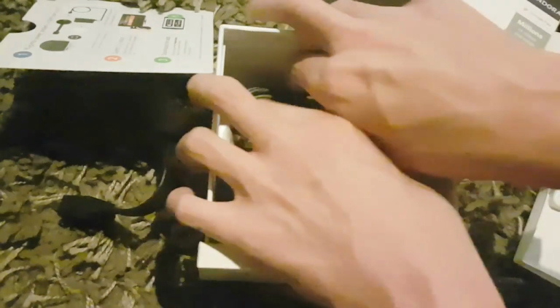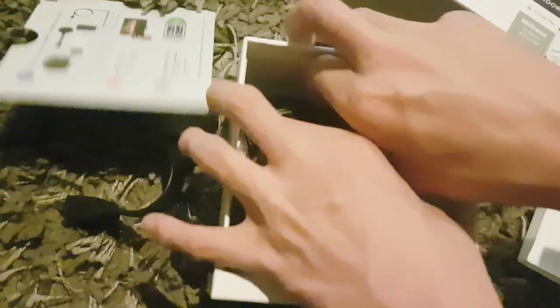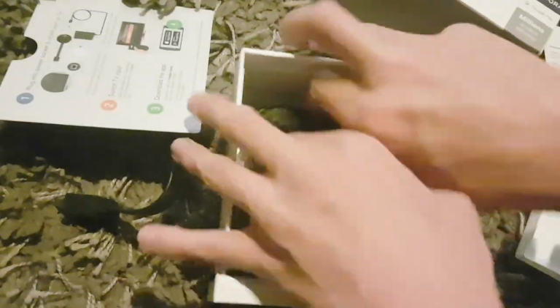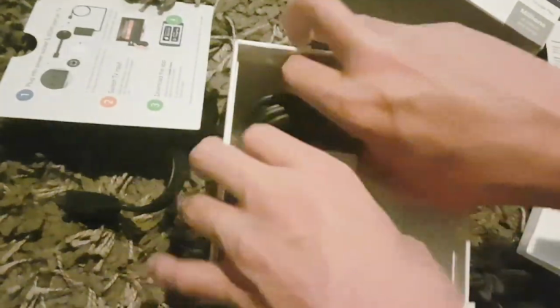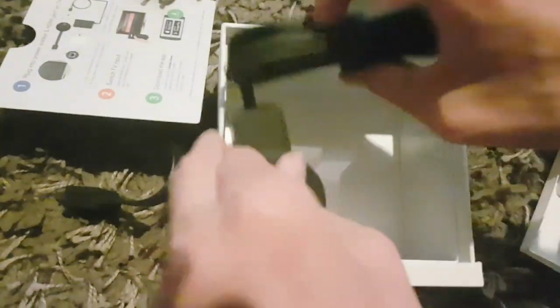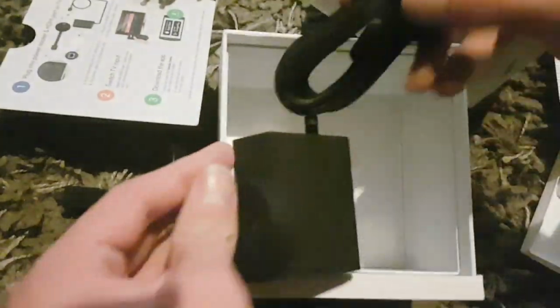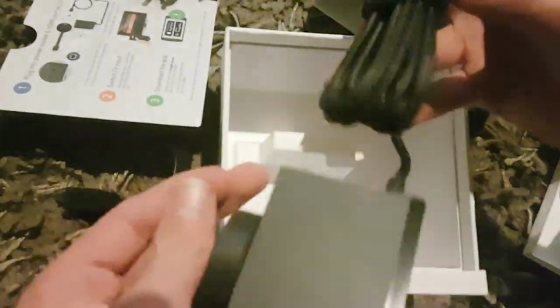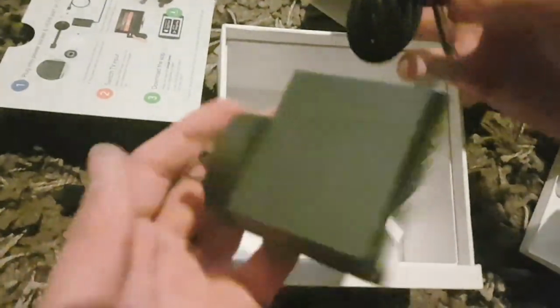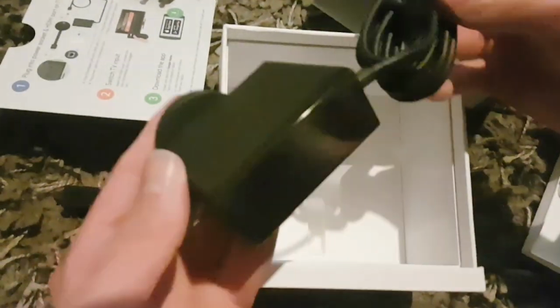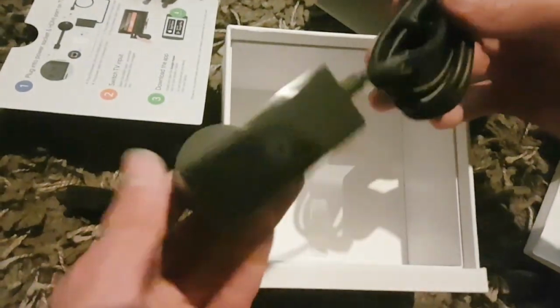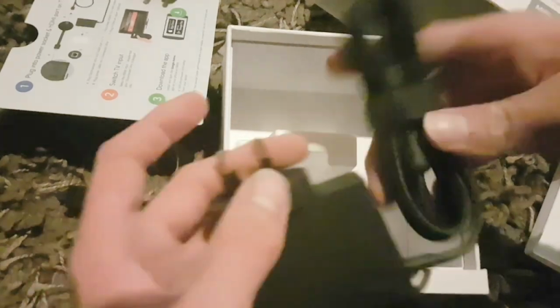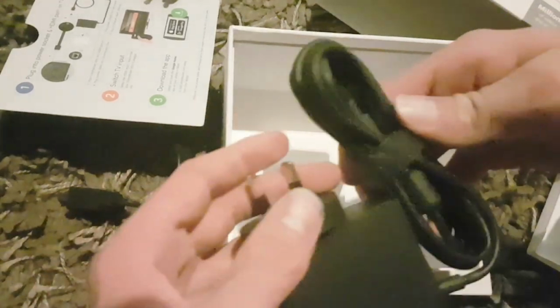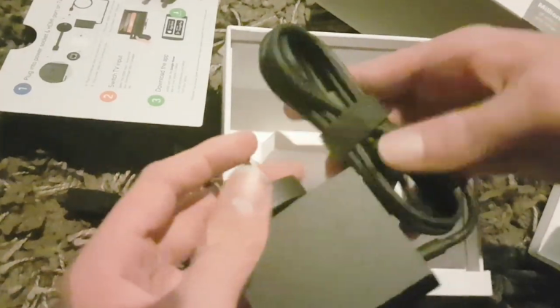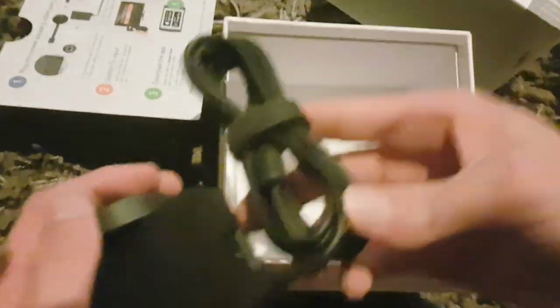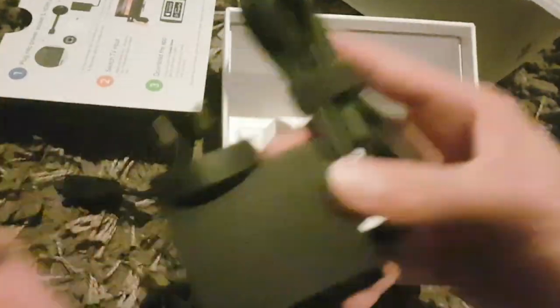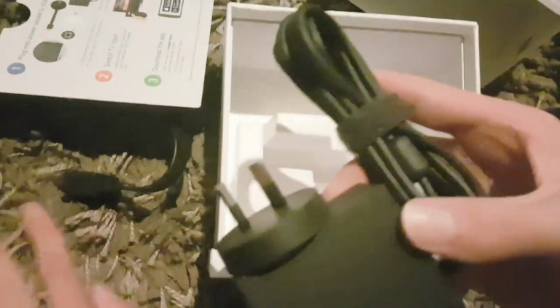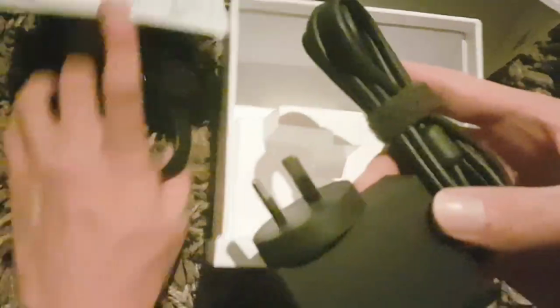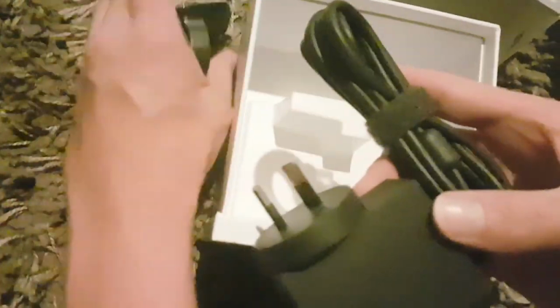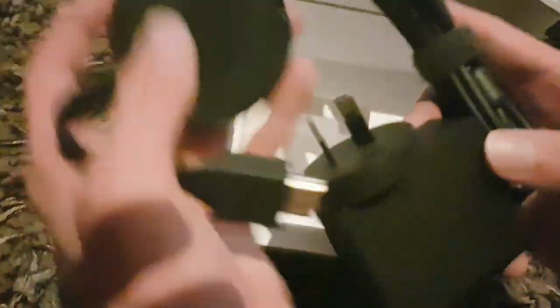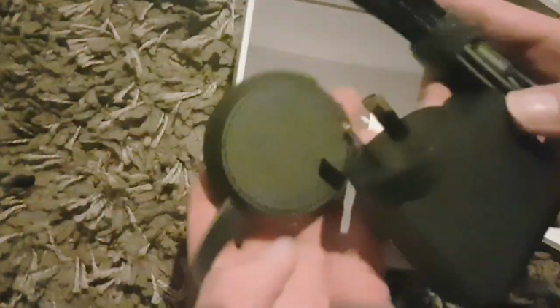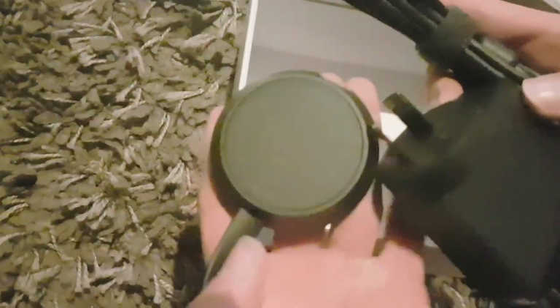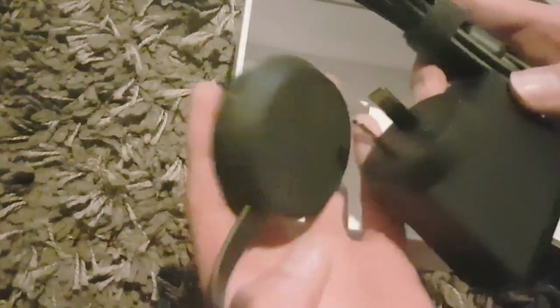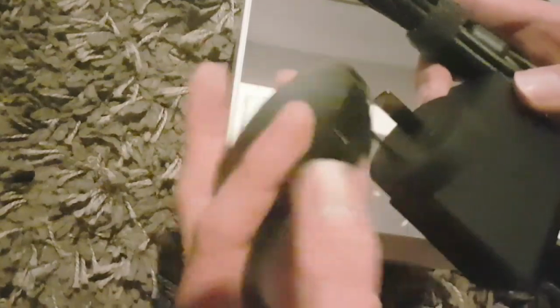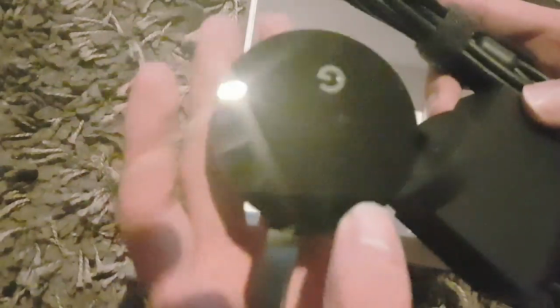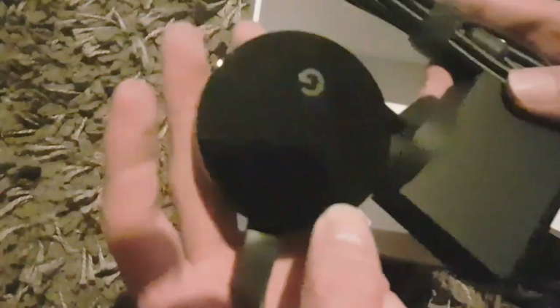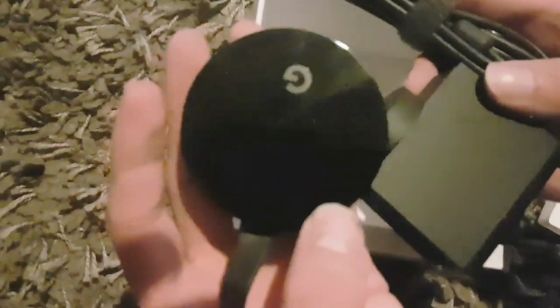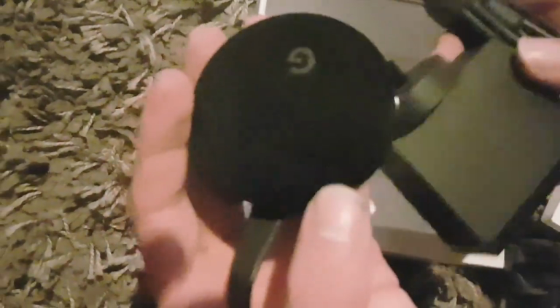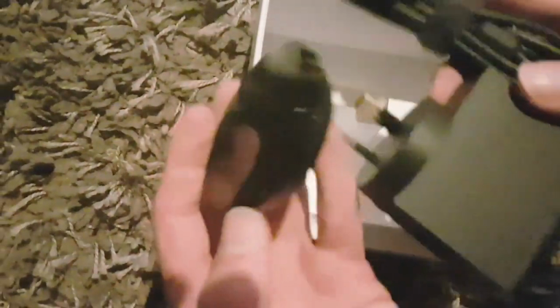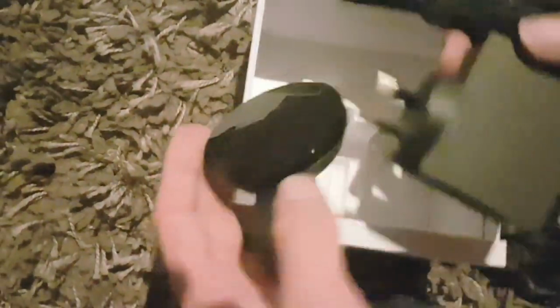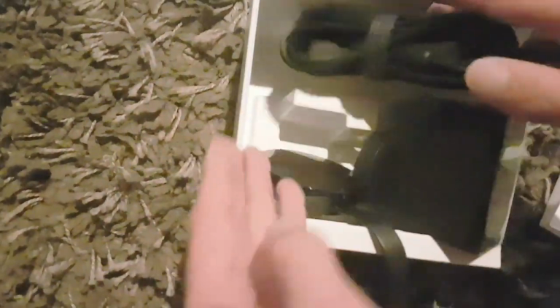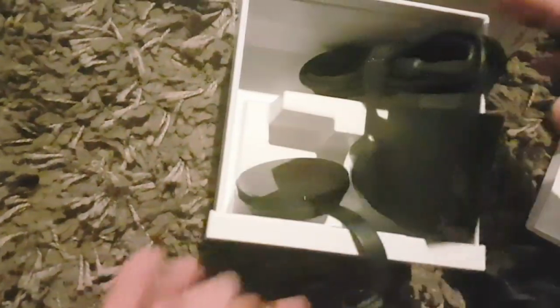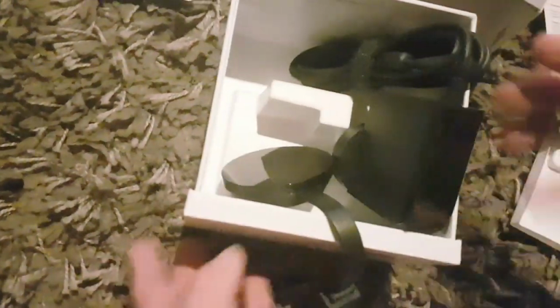You can see you've got the power cord, and you just plug it in to the Chromecast itself. And that is basically it guys, that is the unboxing.